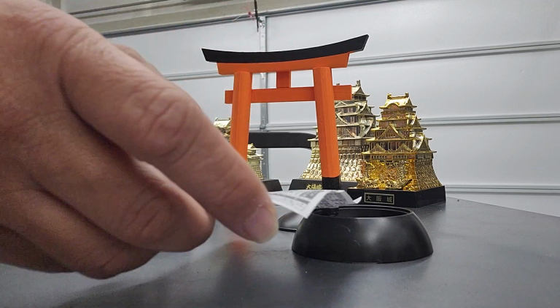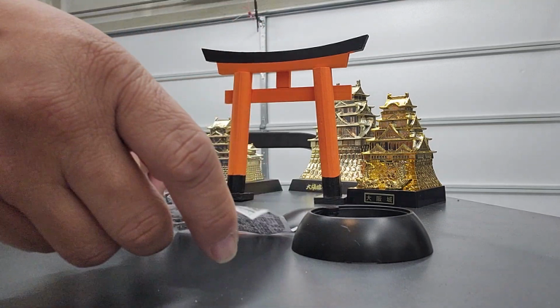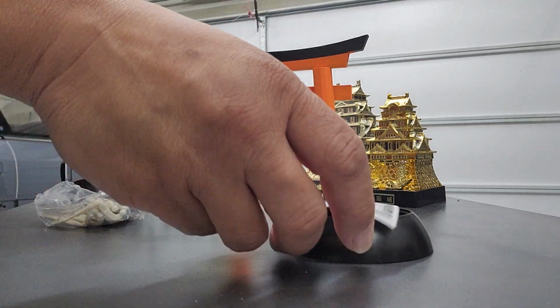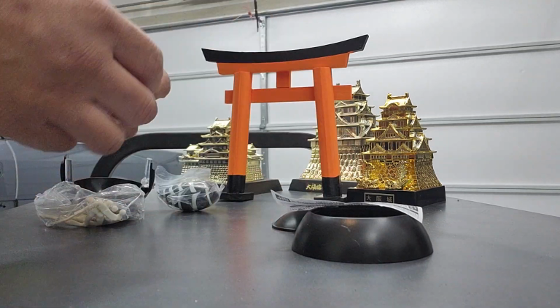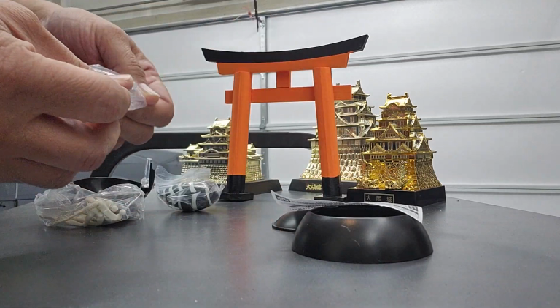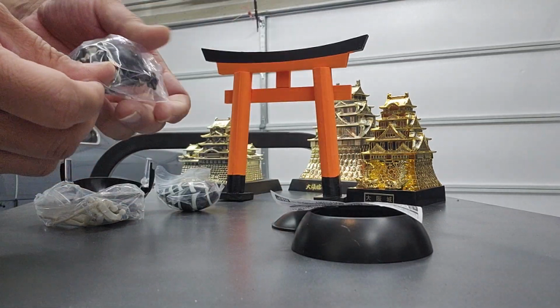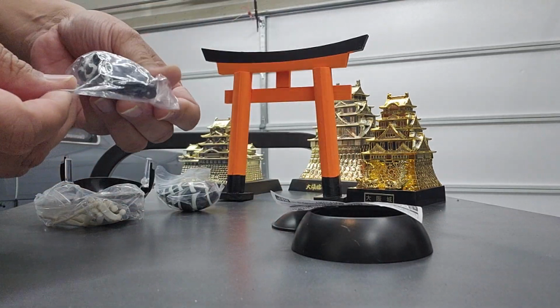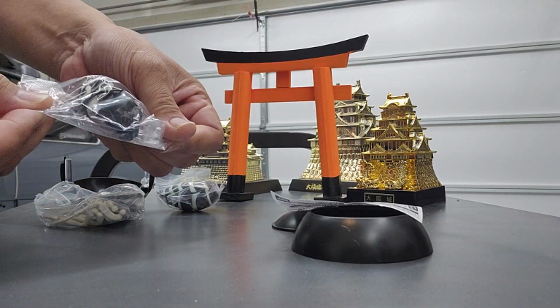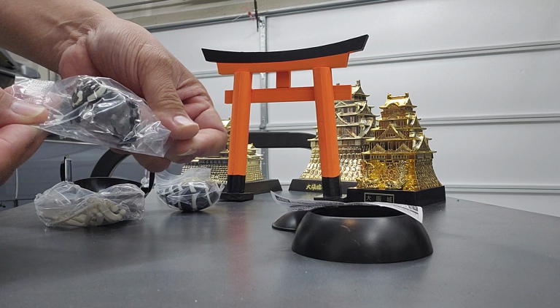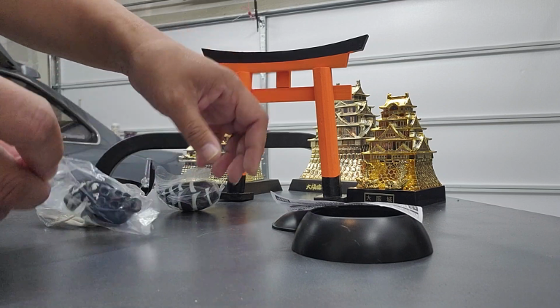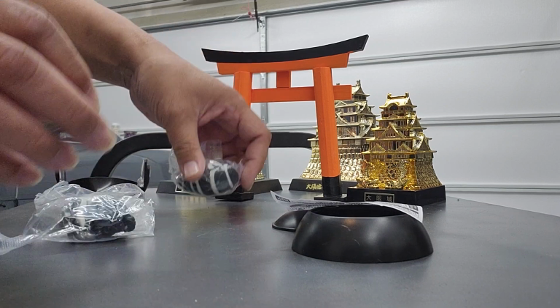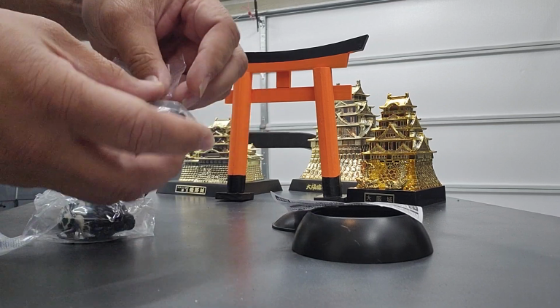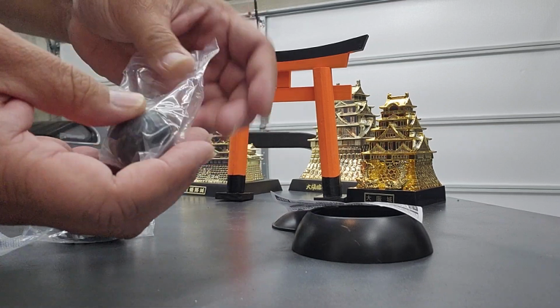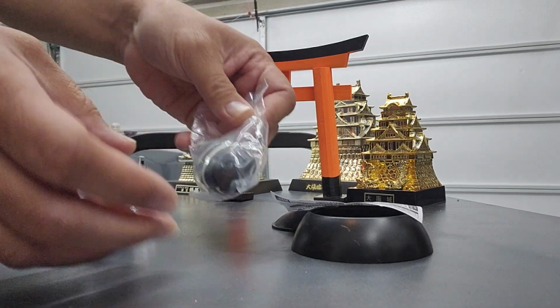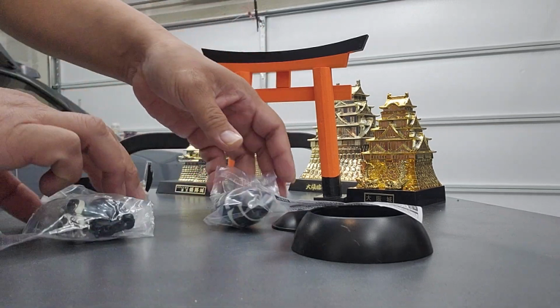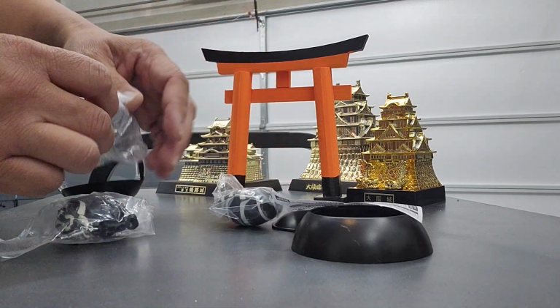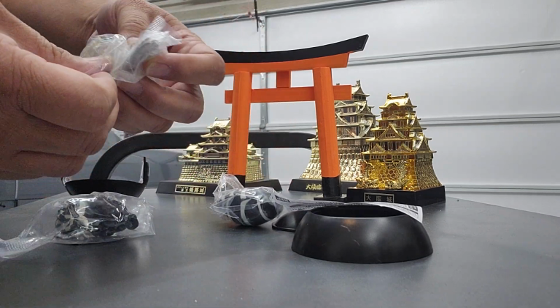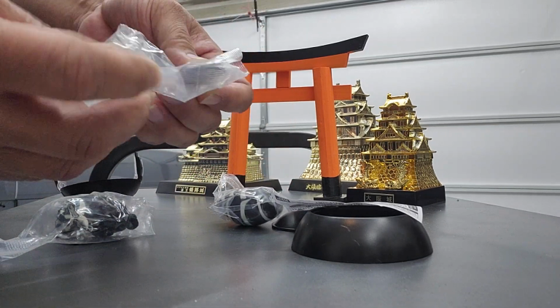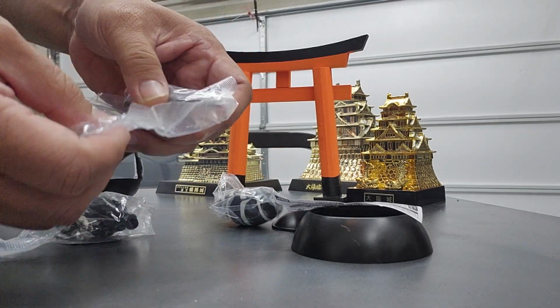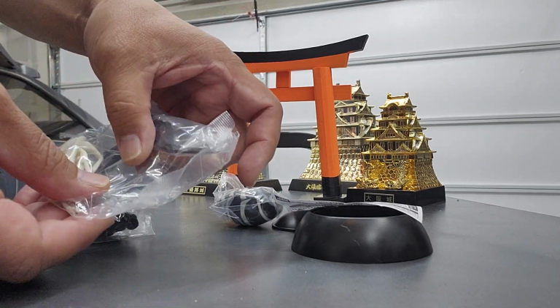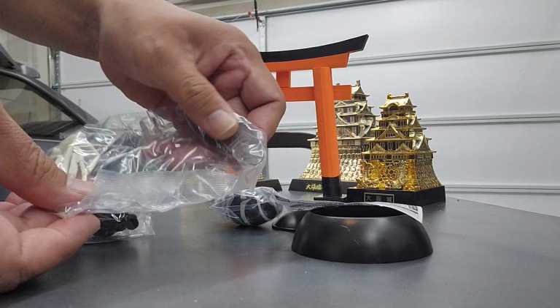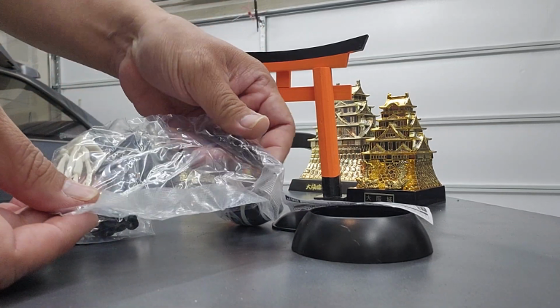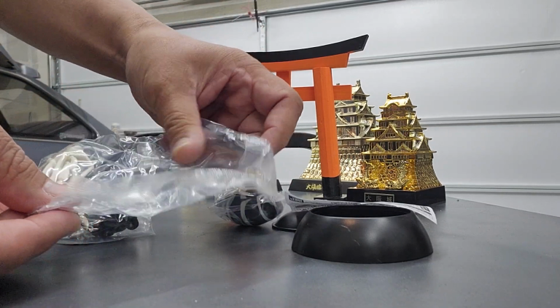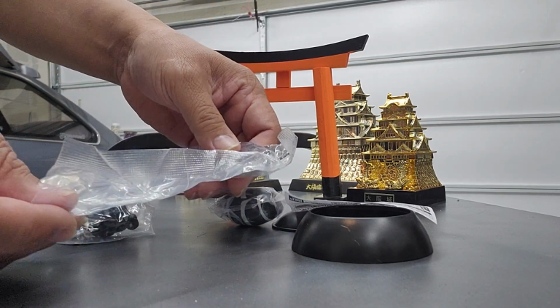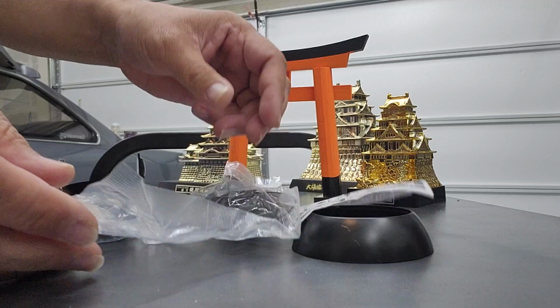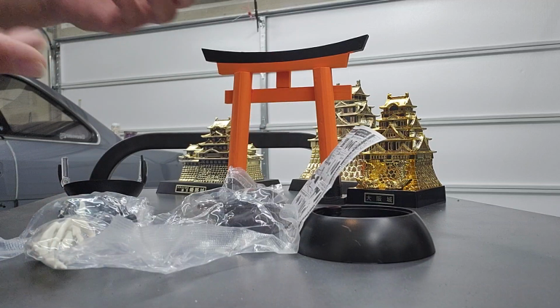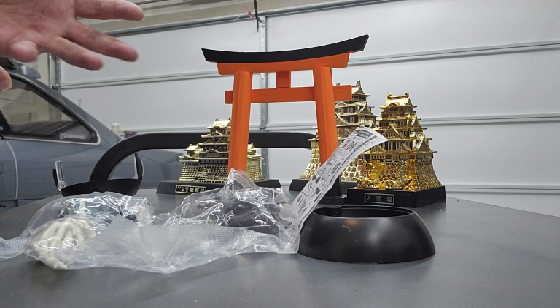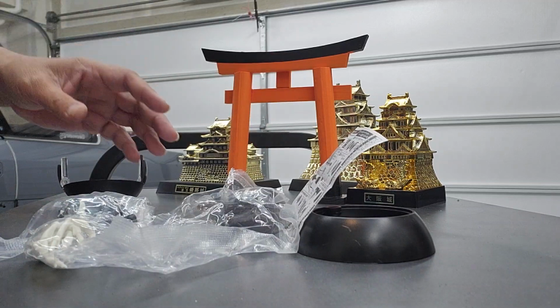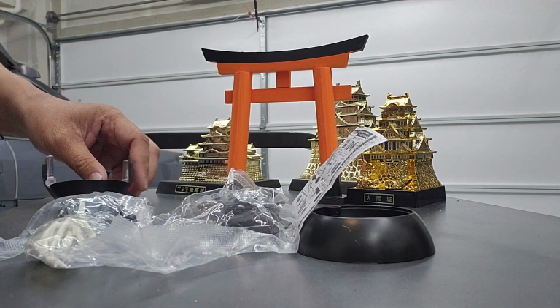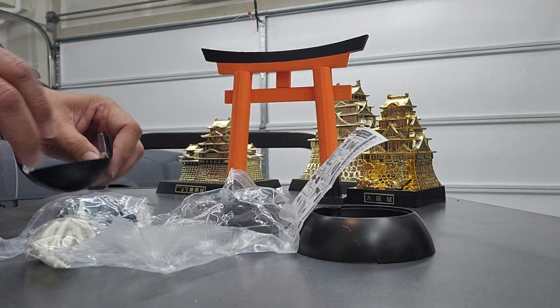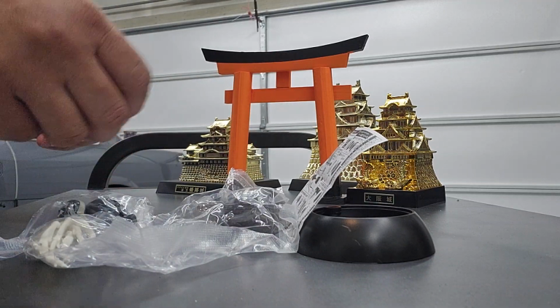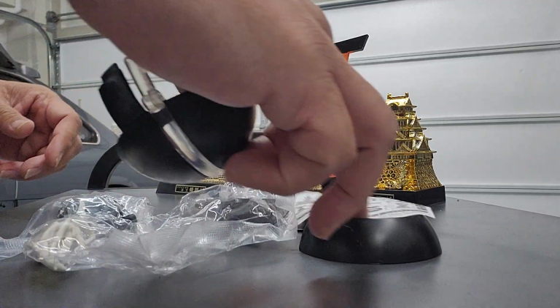So the head, the body, the legs, and the wing. I'm going to put it together real quick.